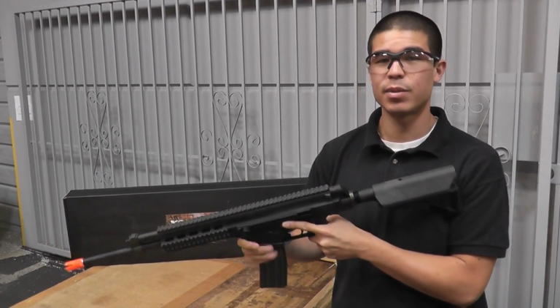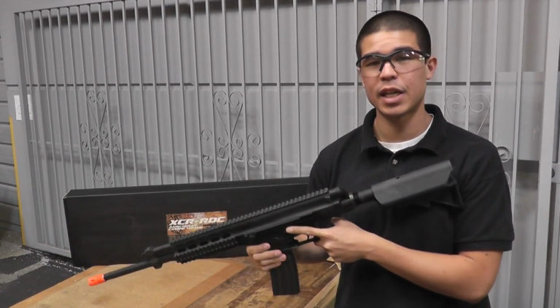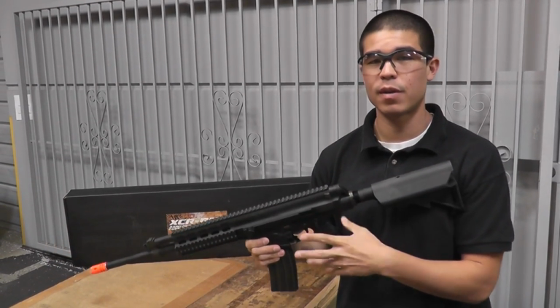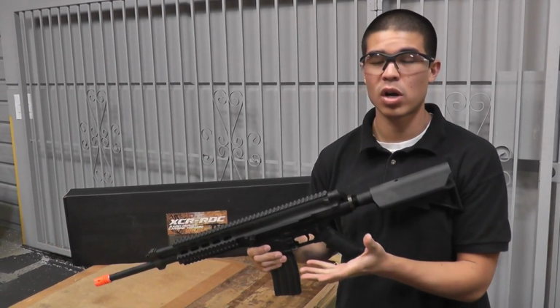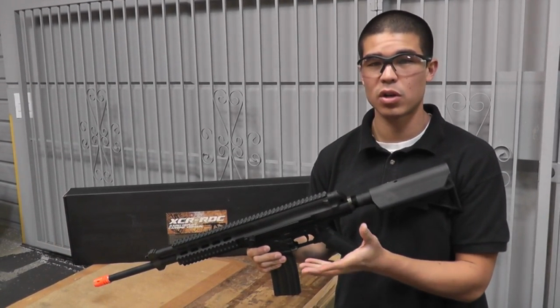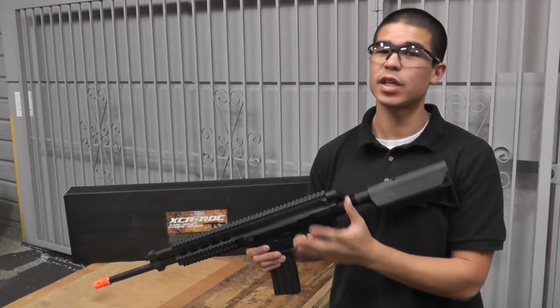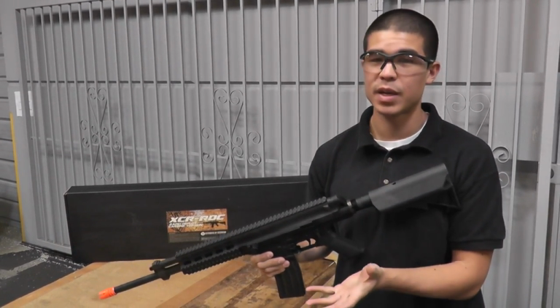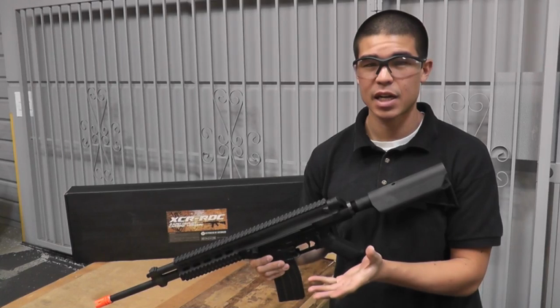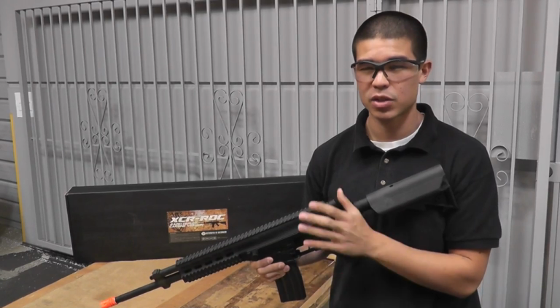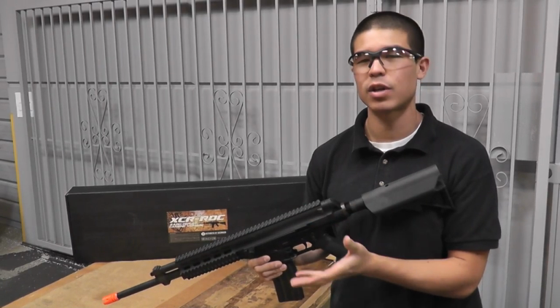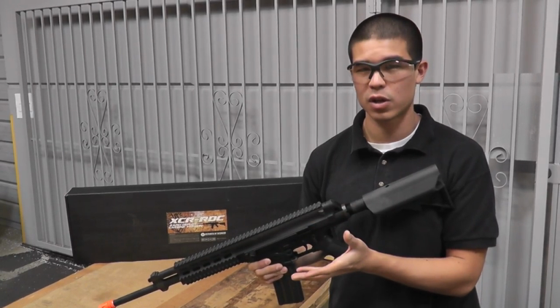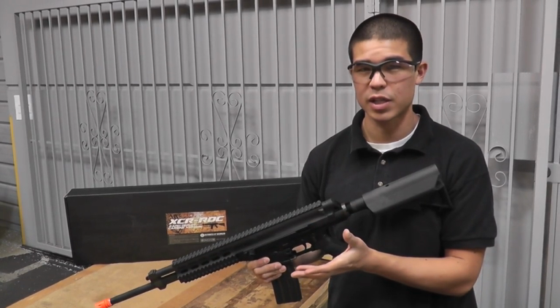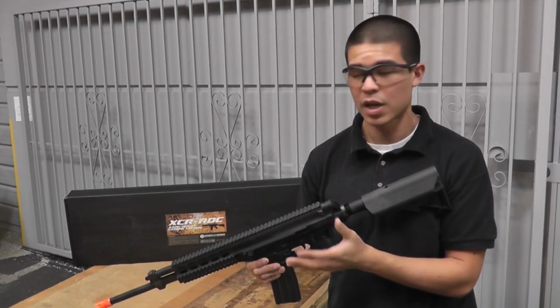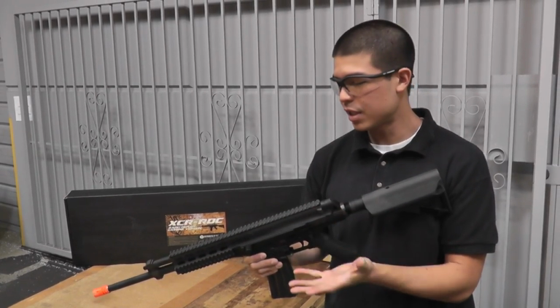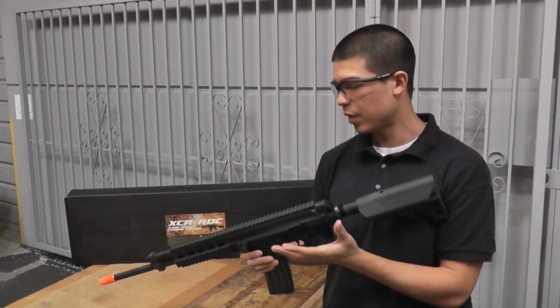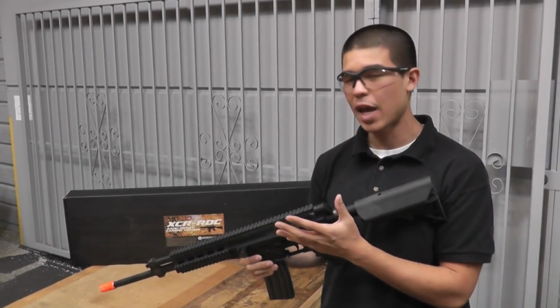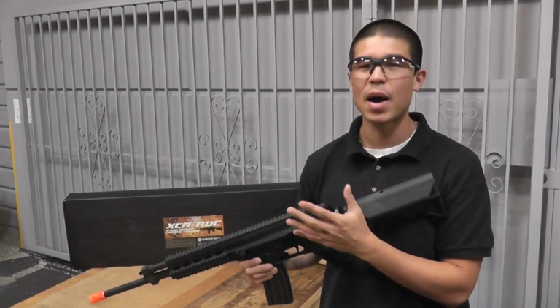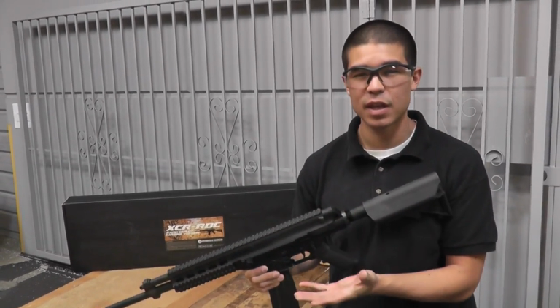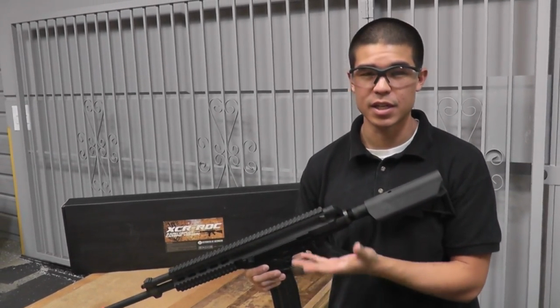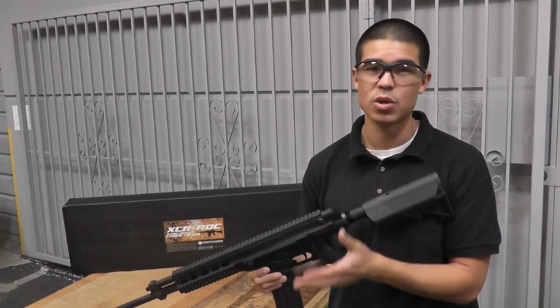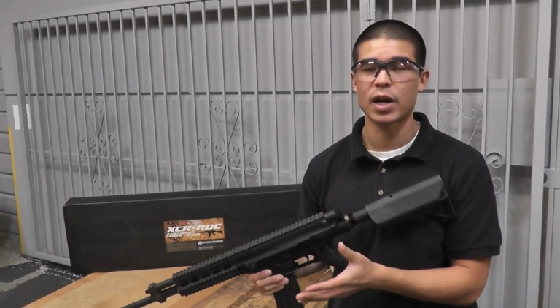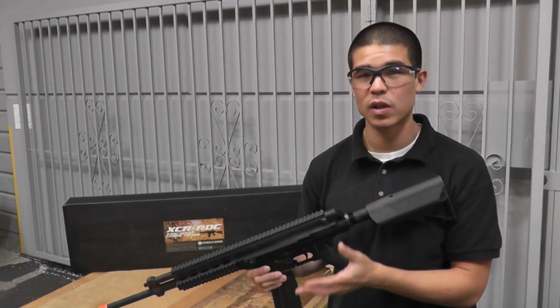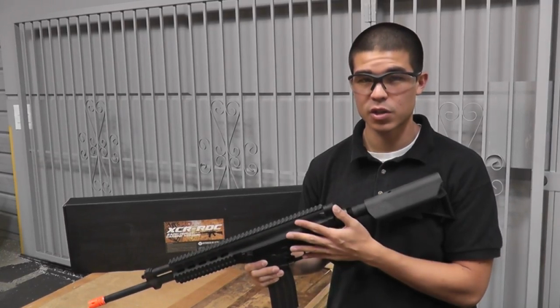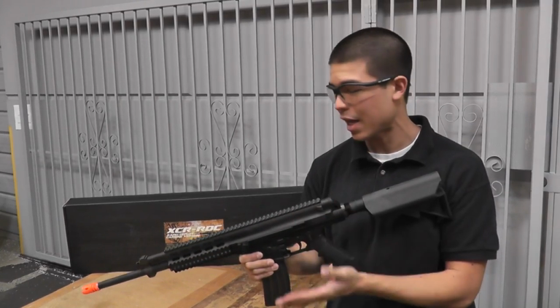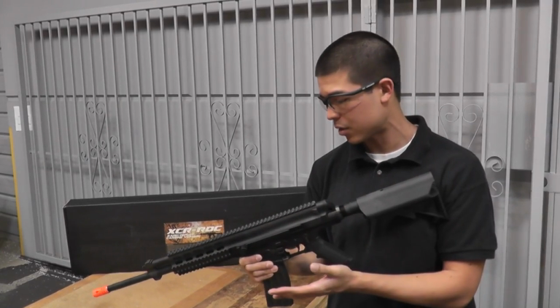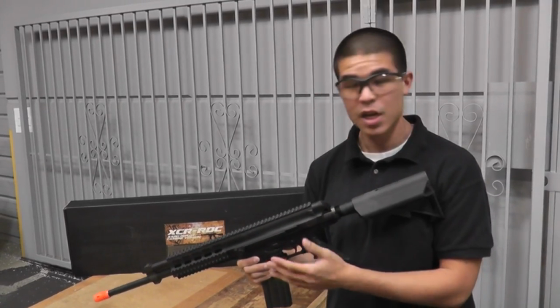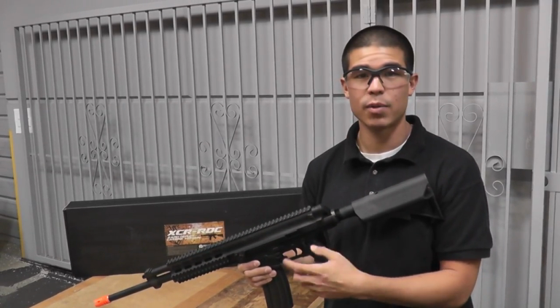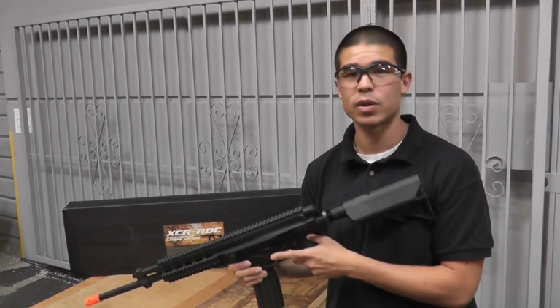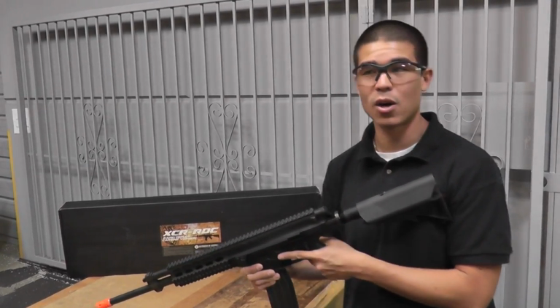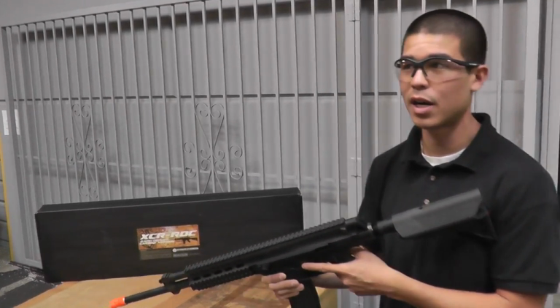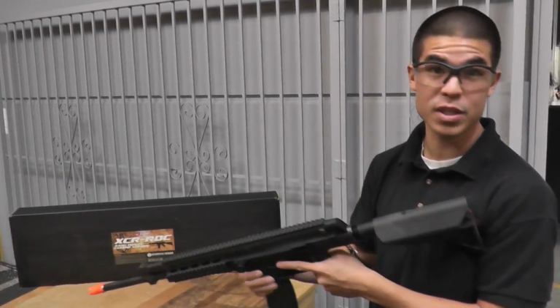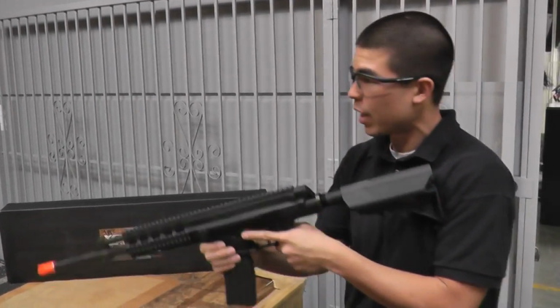It's going to be retailing for about $400, with an FPS out of the box right around $400 as well. This is, I believe, OEM'd by VFC, so you do have very high quality internals and externals. So here we go with our 9.6 volt battery.